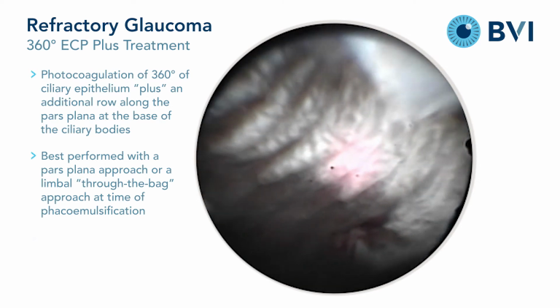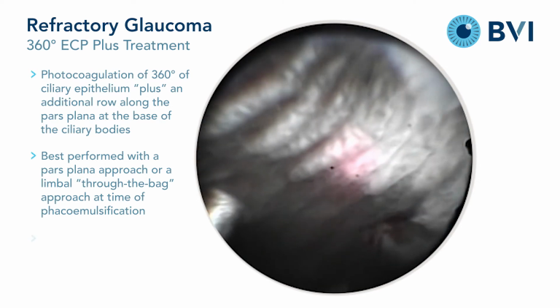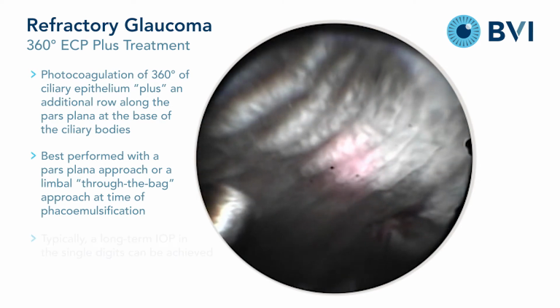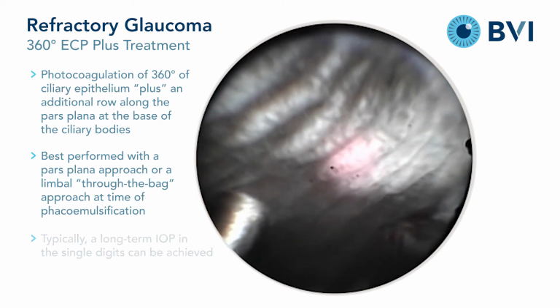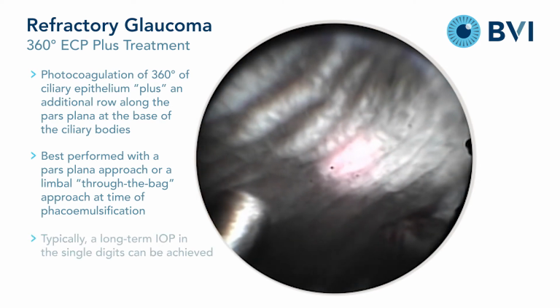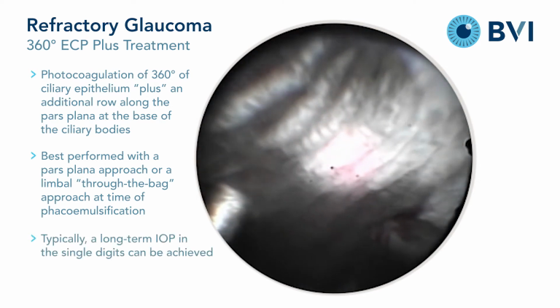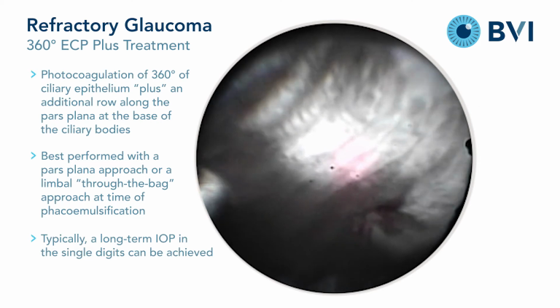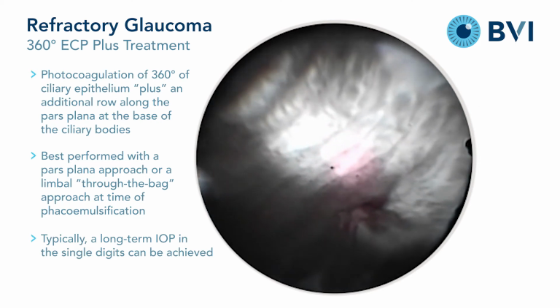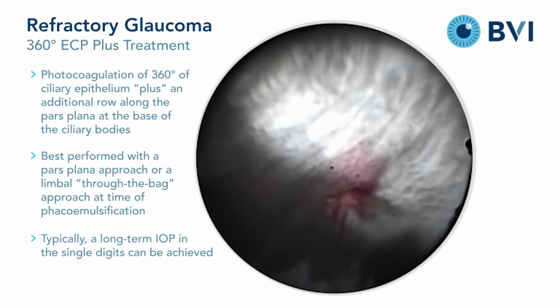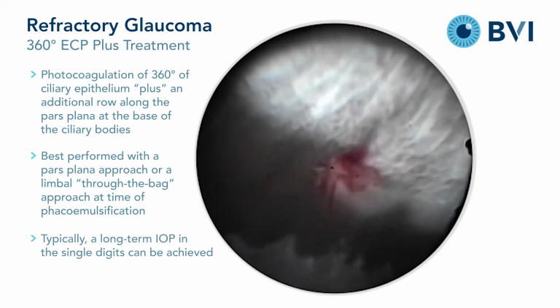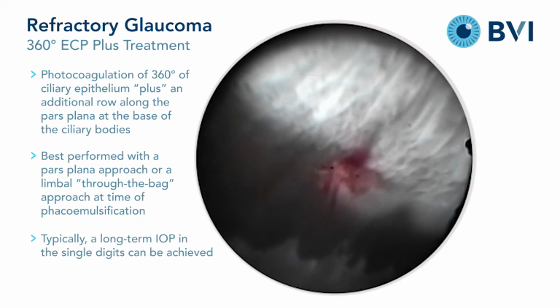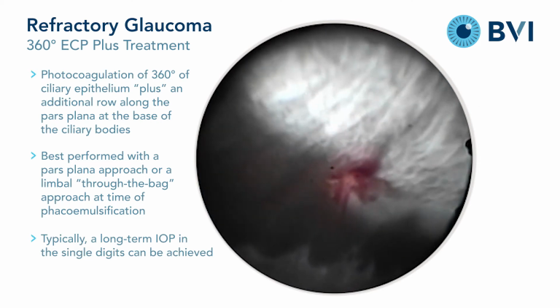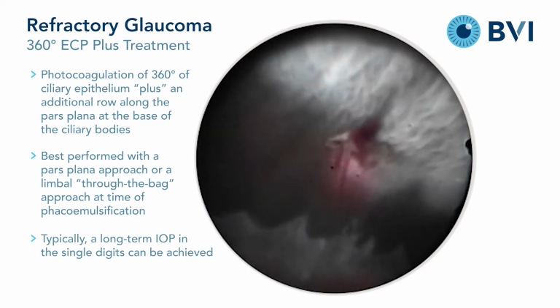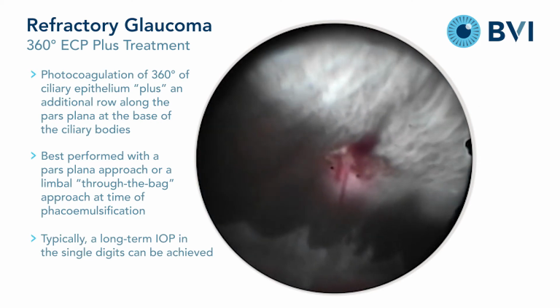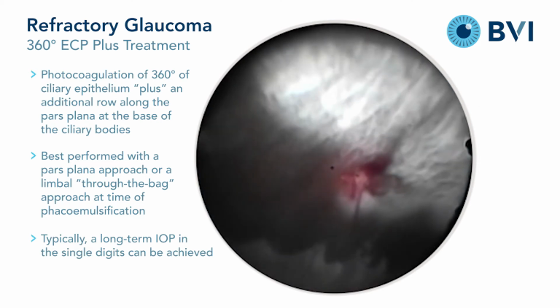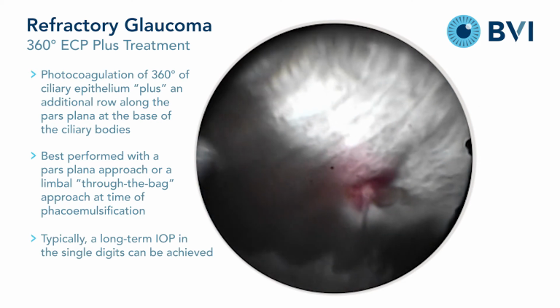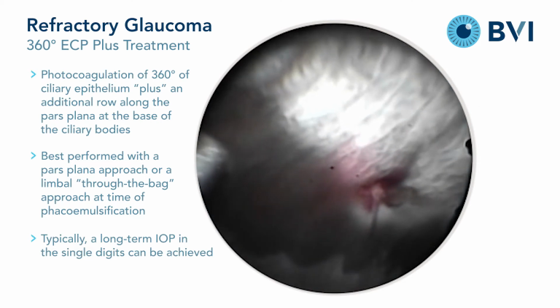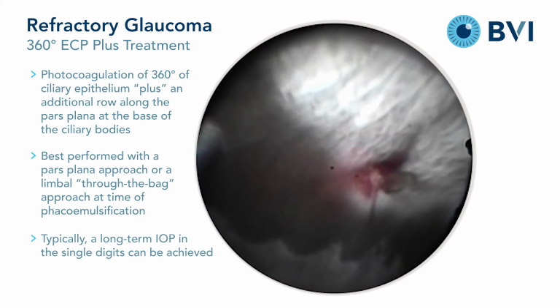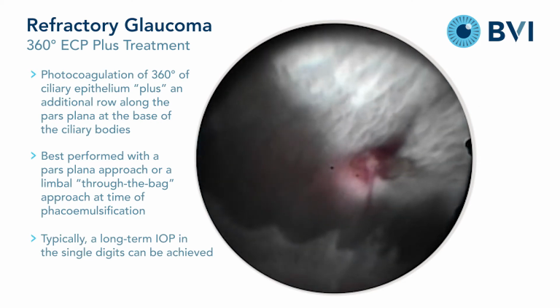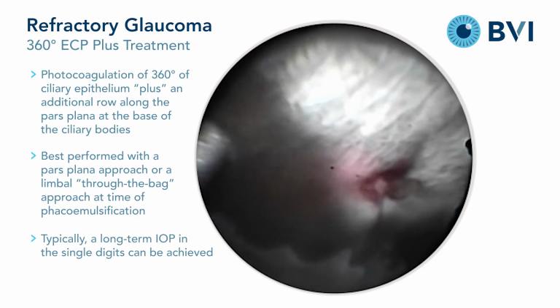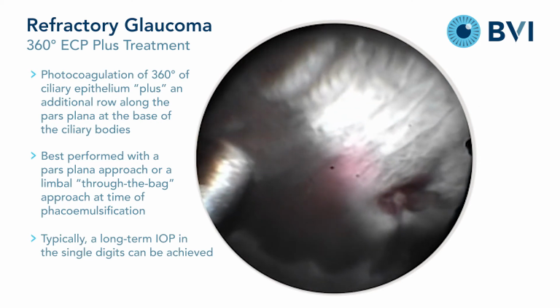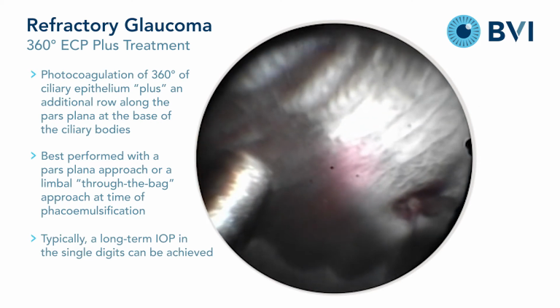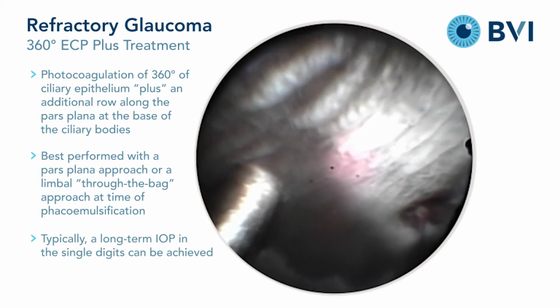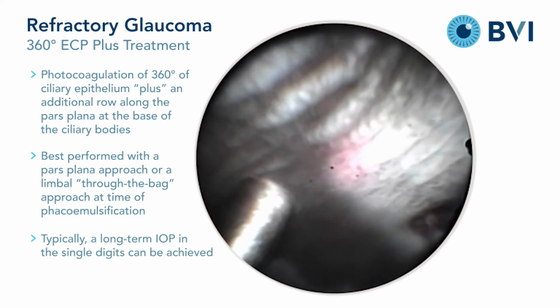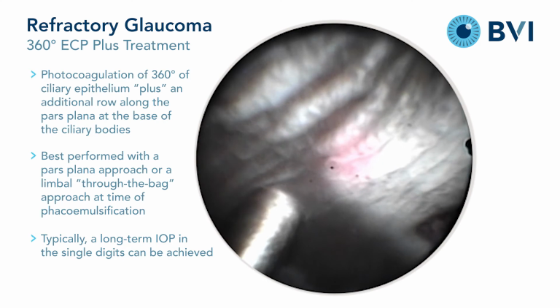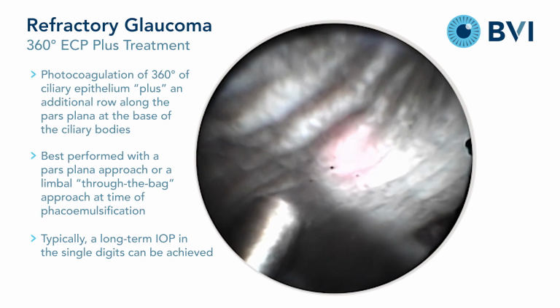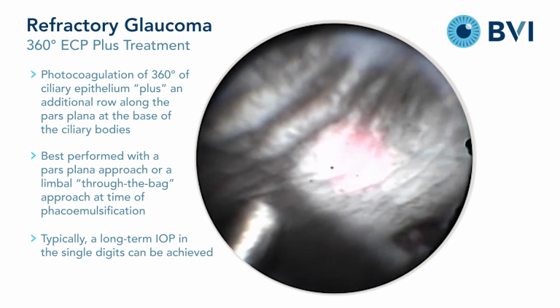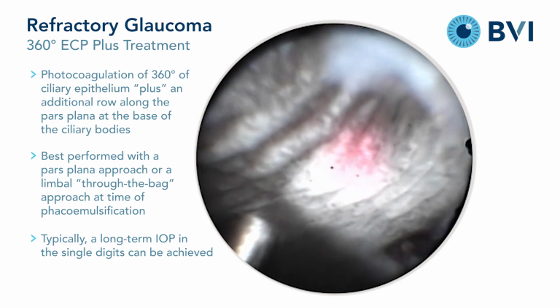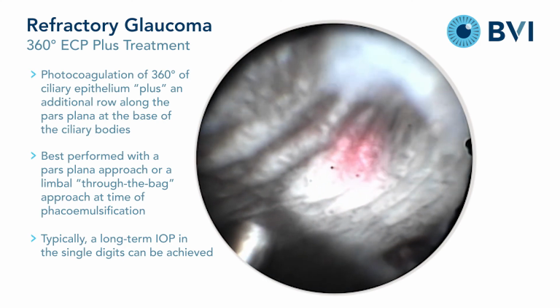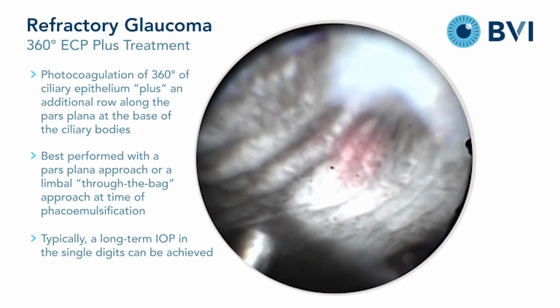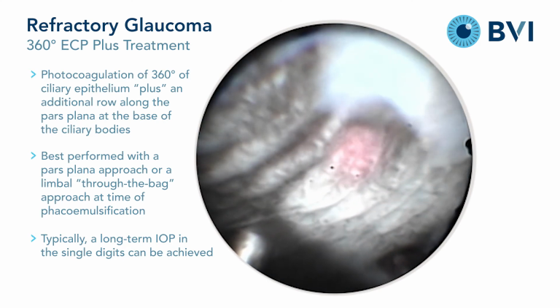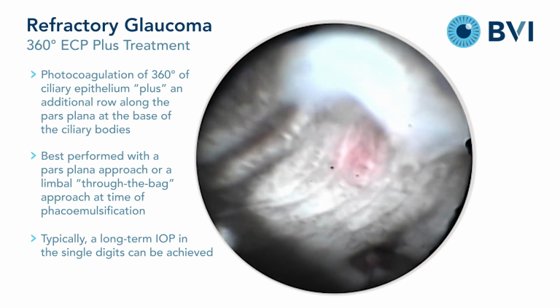Typically, the long-term outcome of this extensive treatment is an intraocular pressure in the single digits.